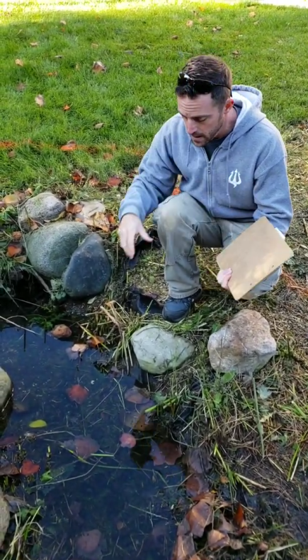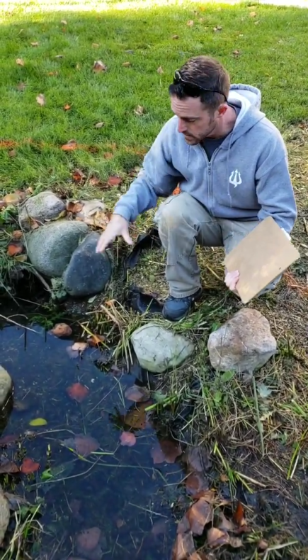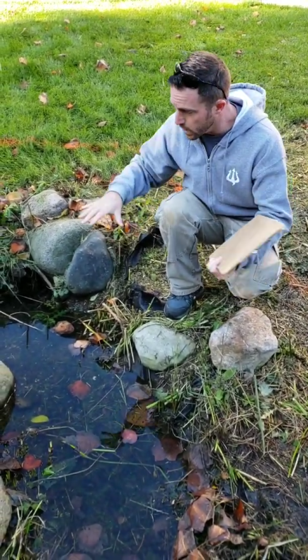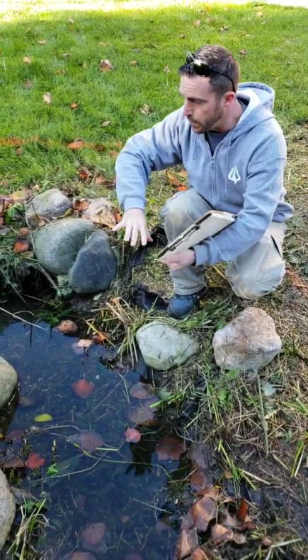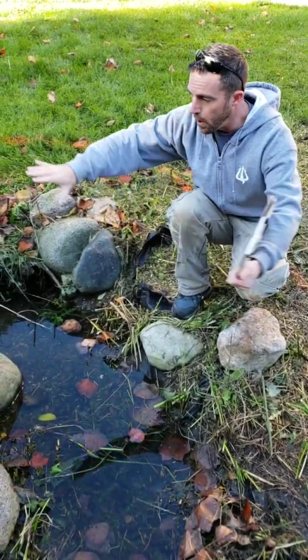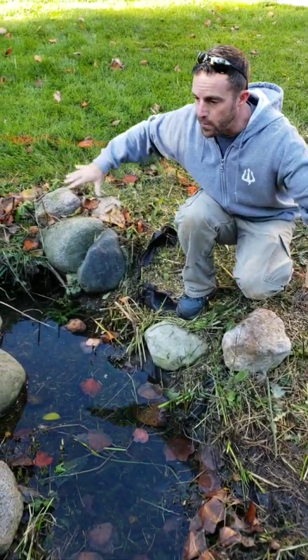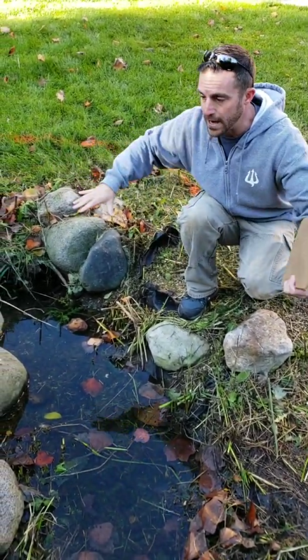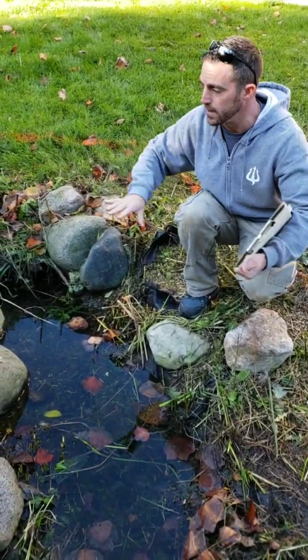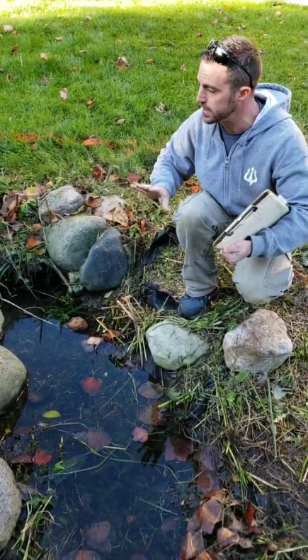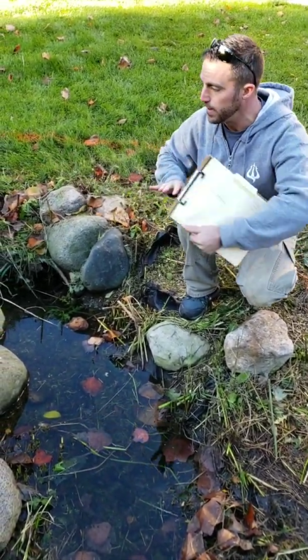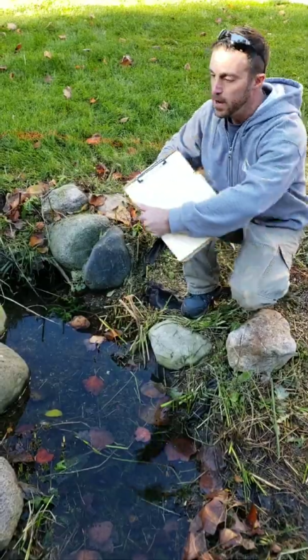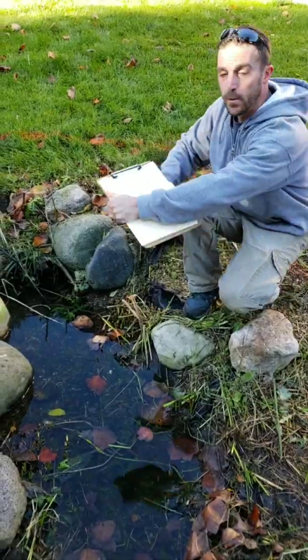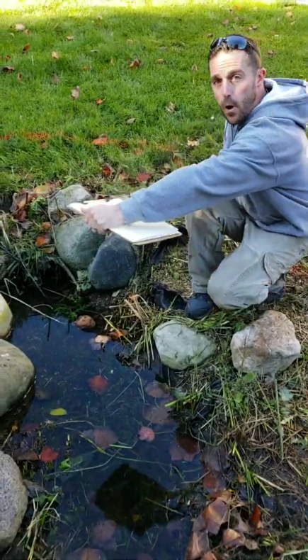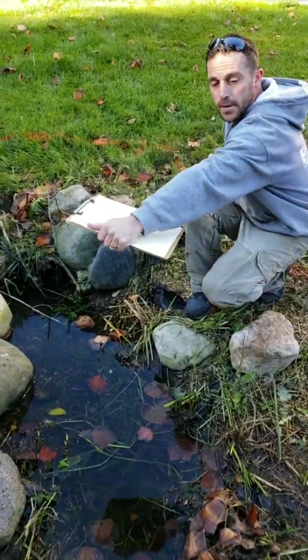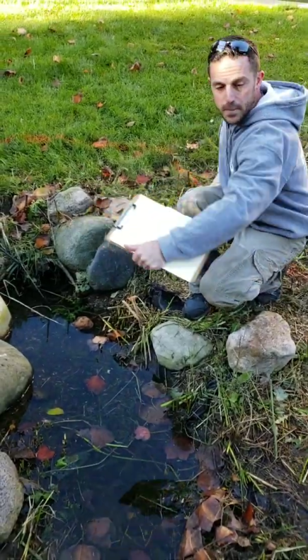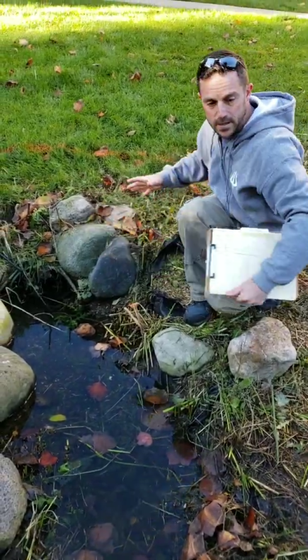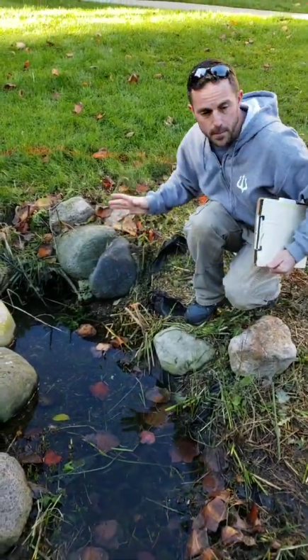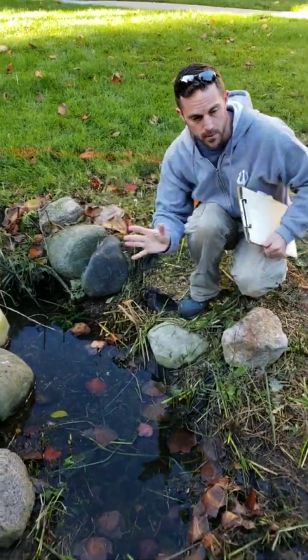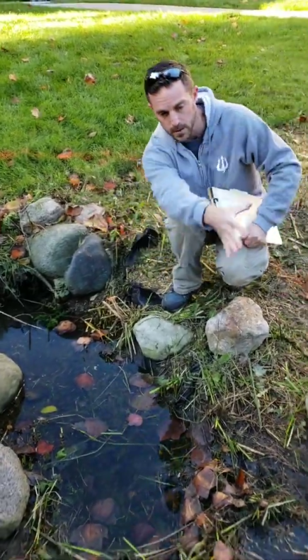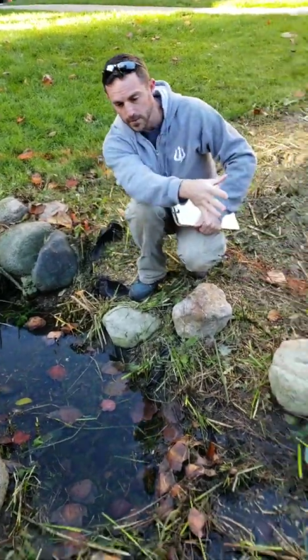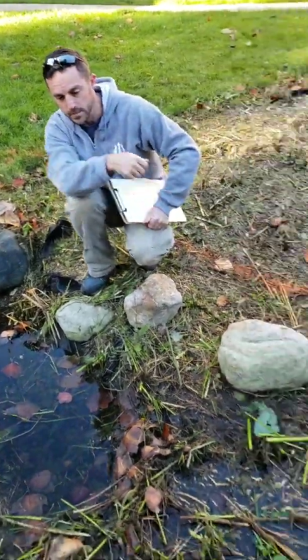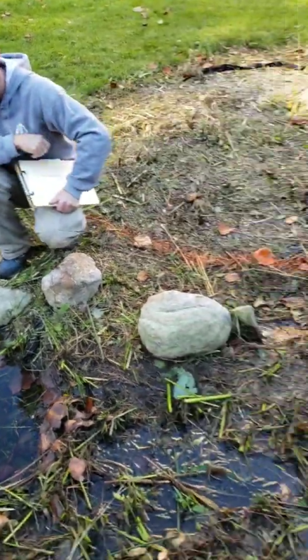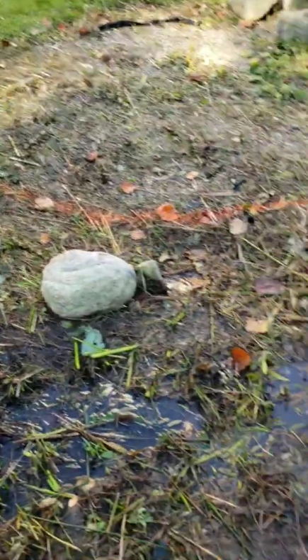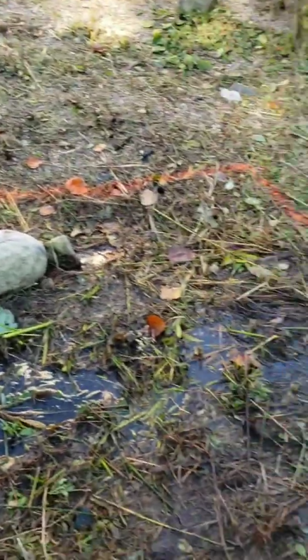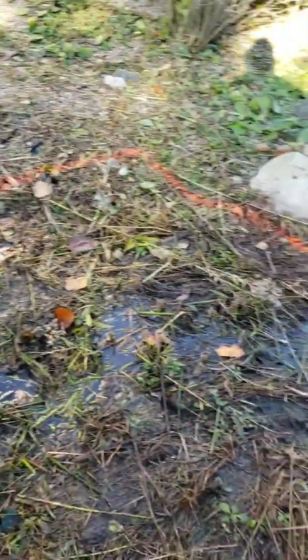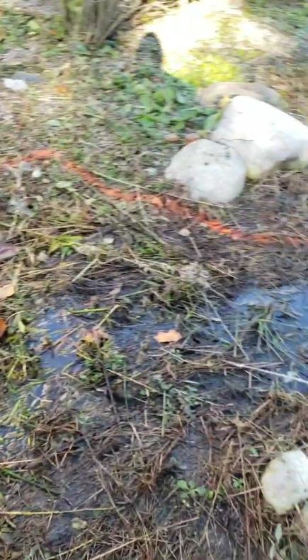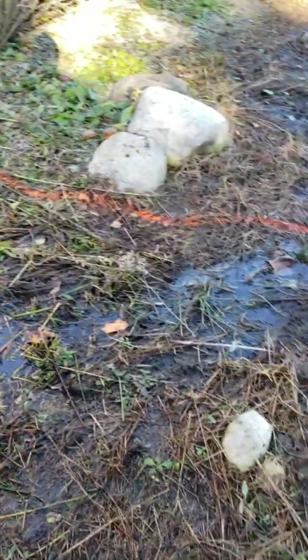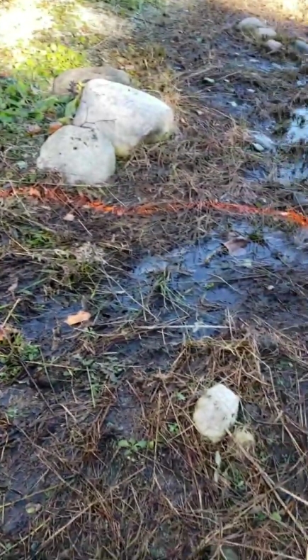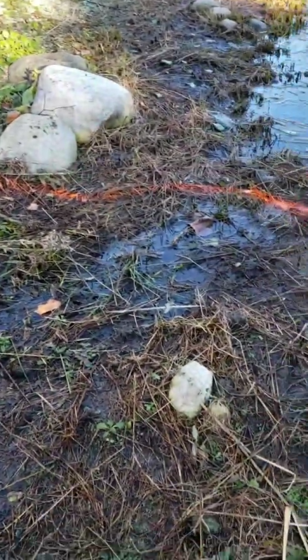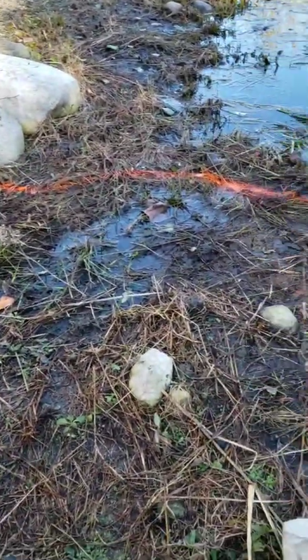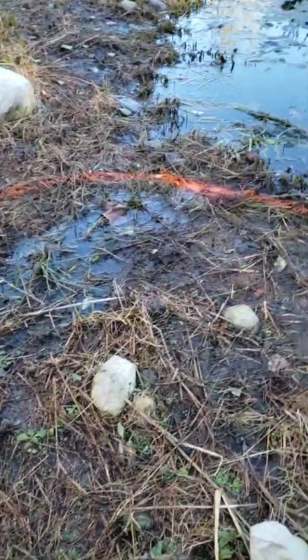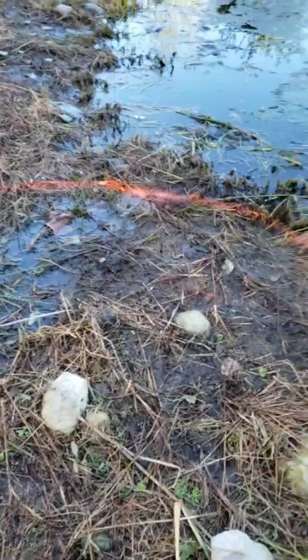So we're going to pull all the rocks out of this area, we're going to open this space up, we're going to clear this space out, and let water flow back through here.